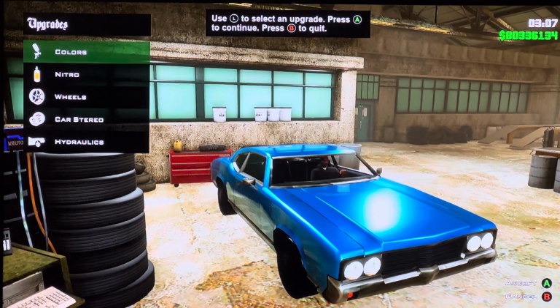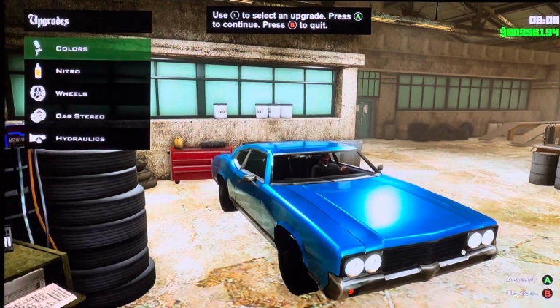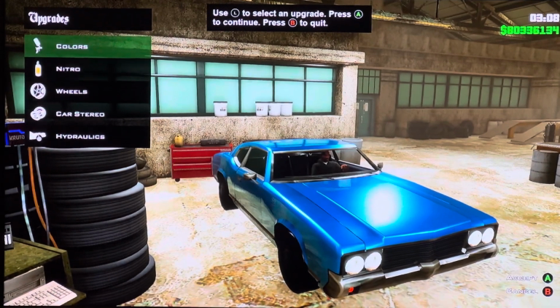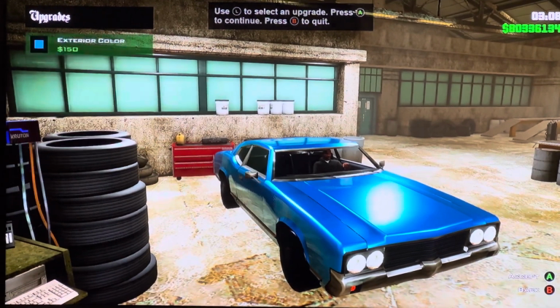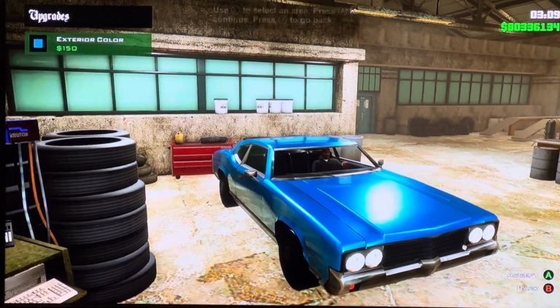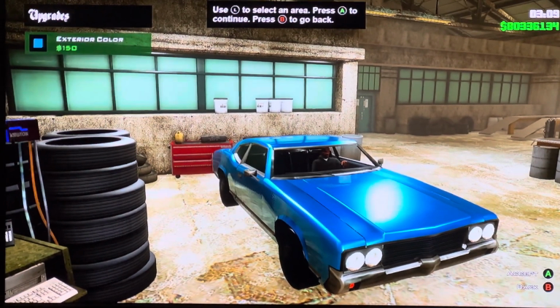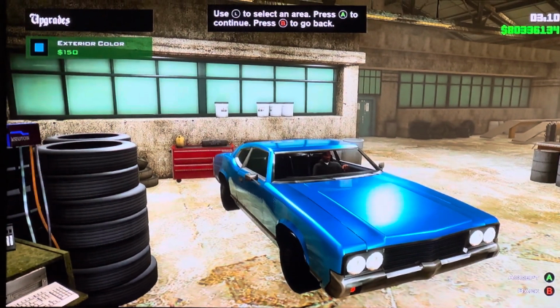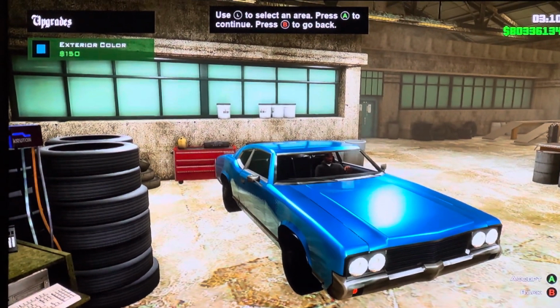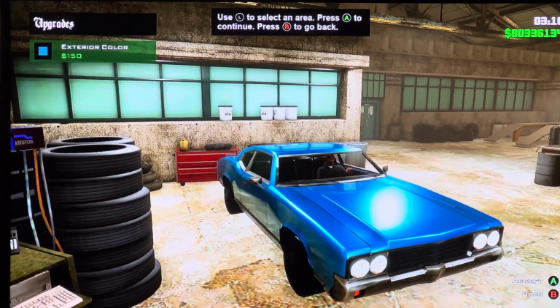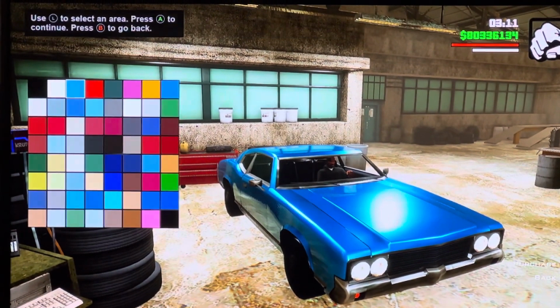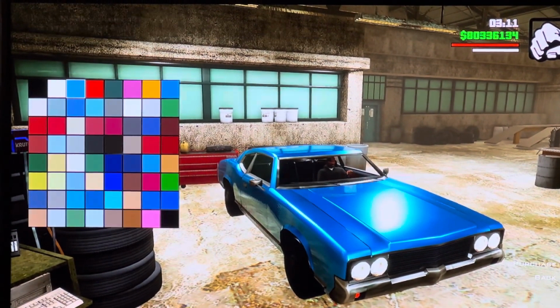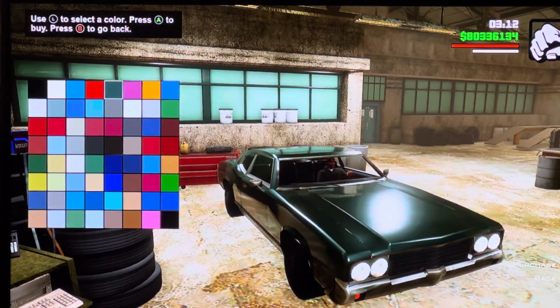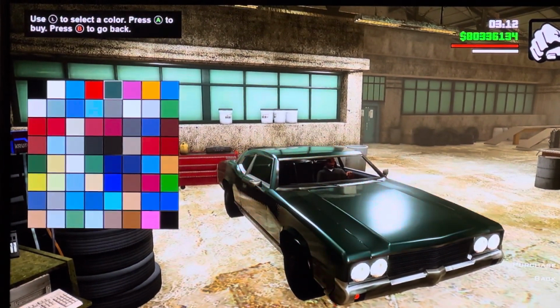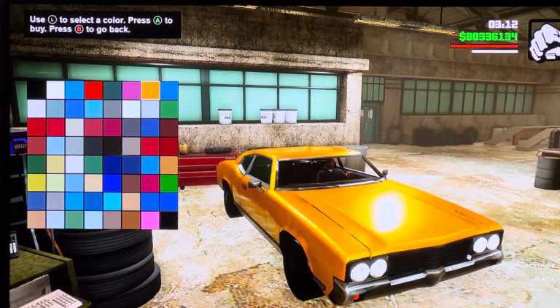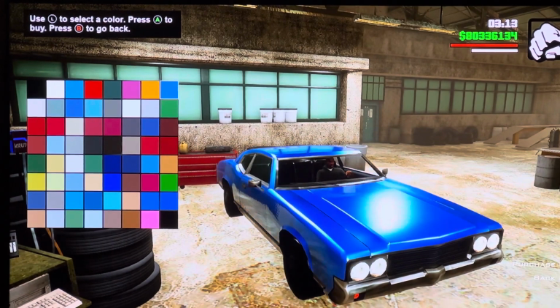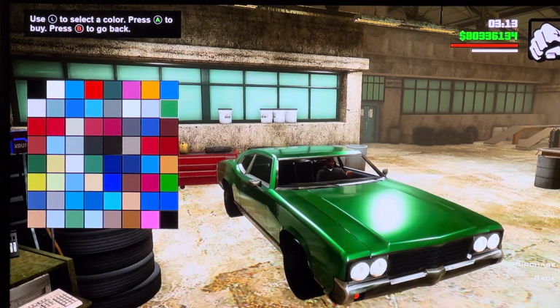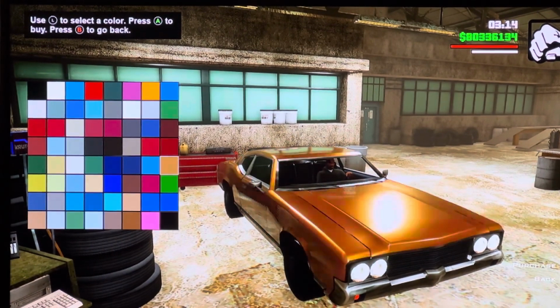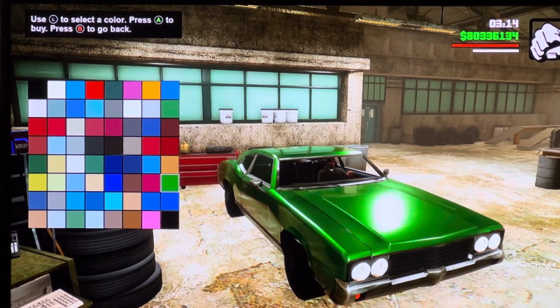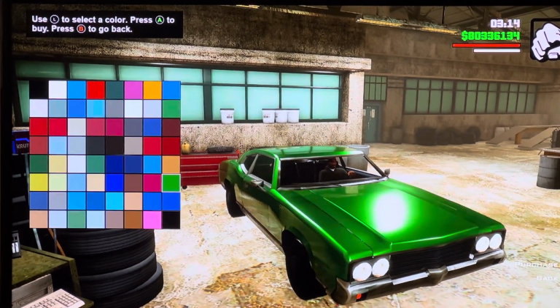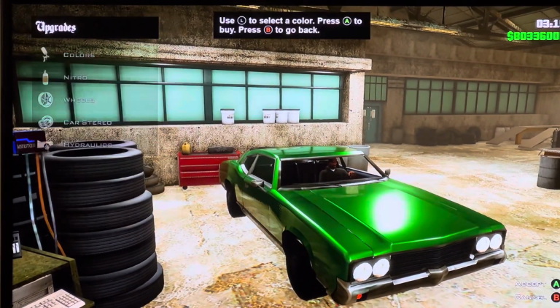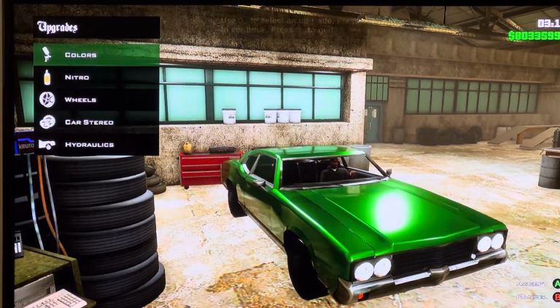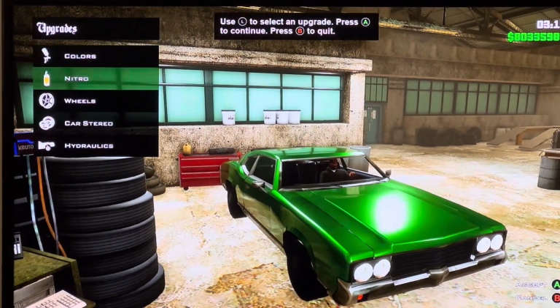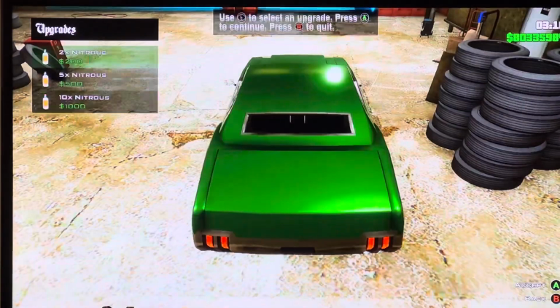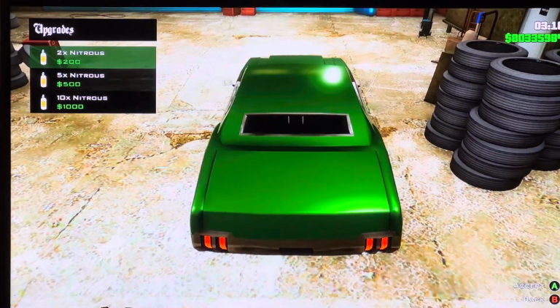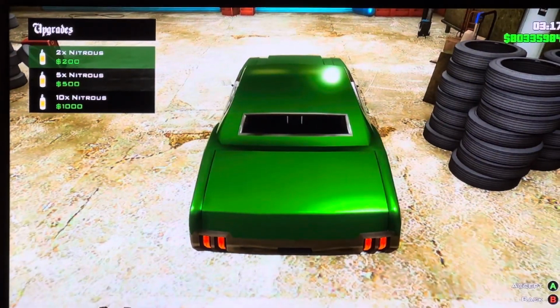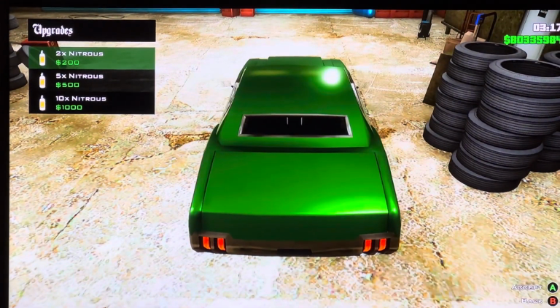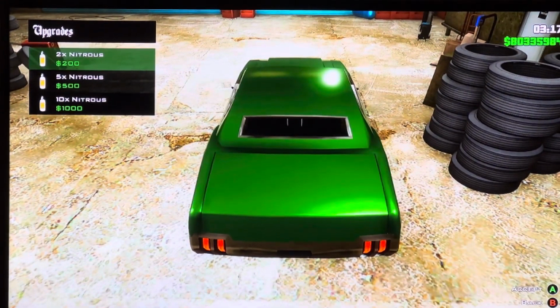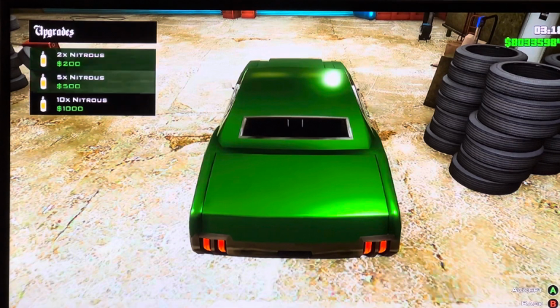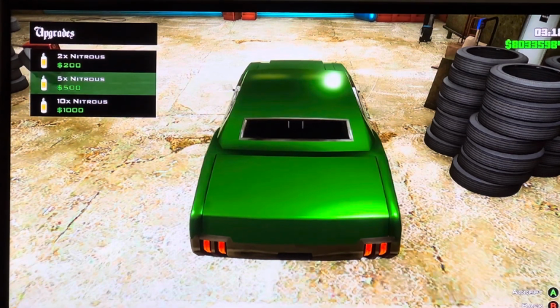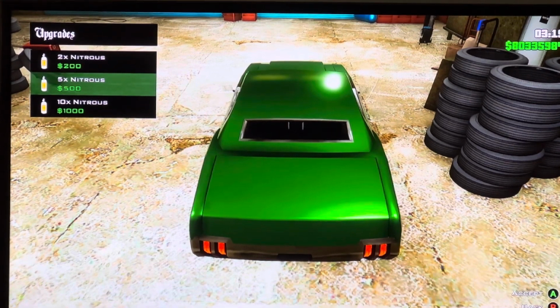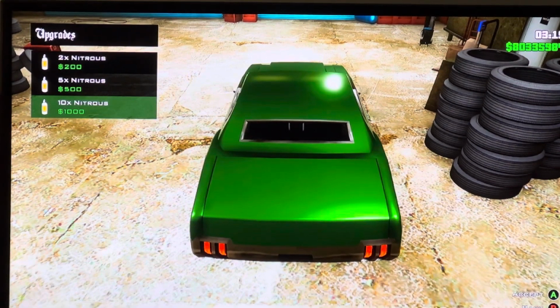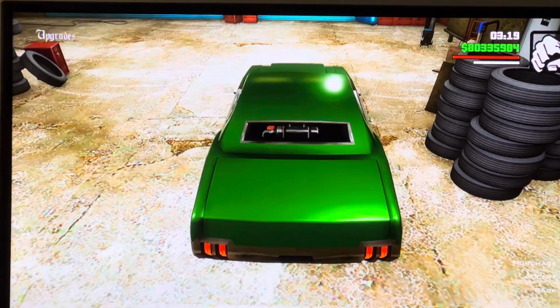What we have? We got colors, exterior color — you can pick whatever color you want. Let's pick green. We got nitro: 2x nitrous, 5x nitrous, 10x nitrous.